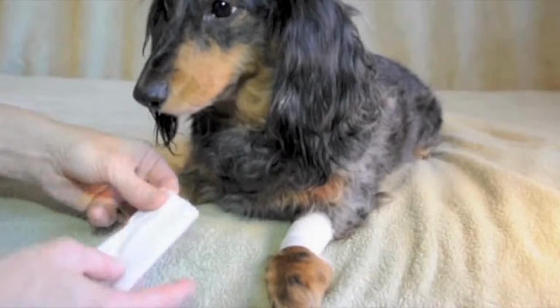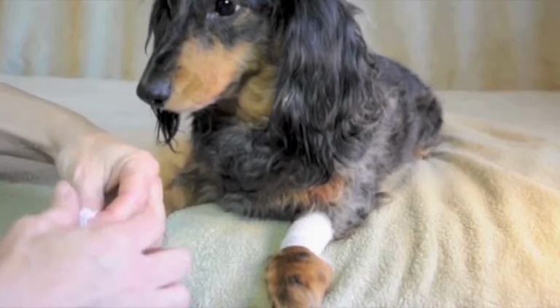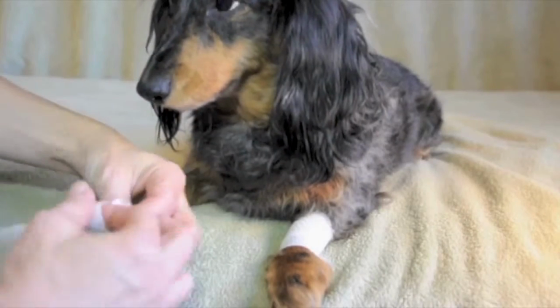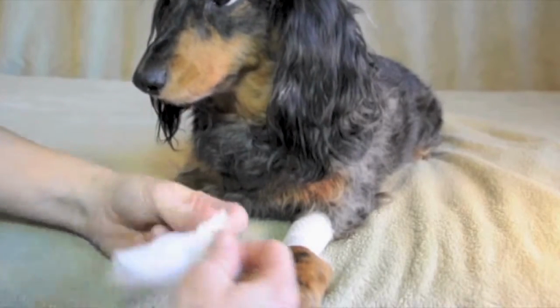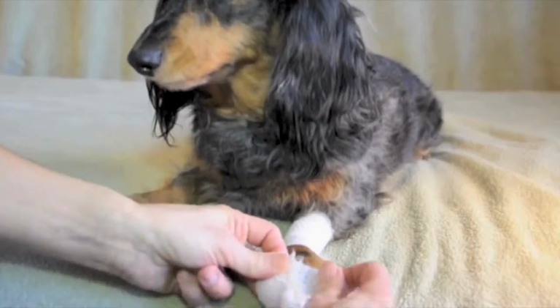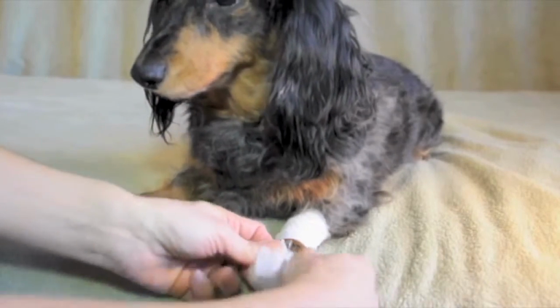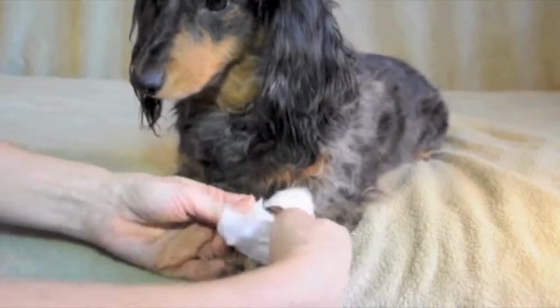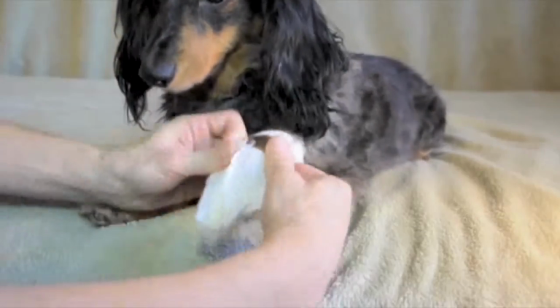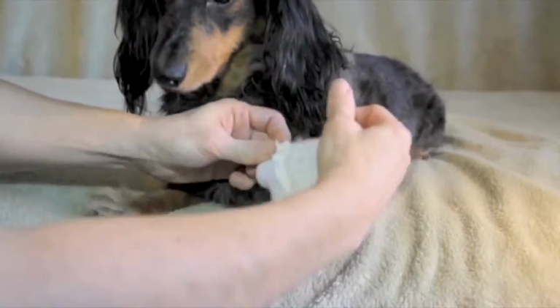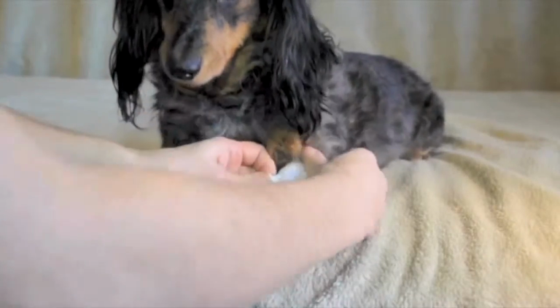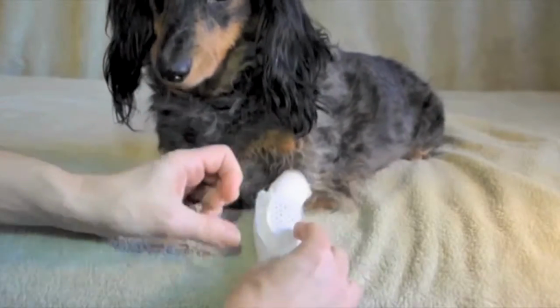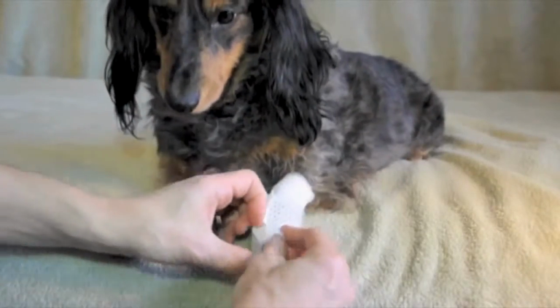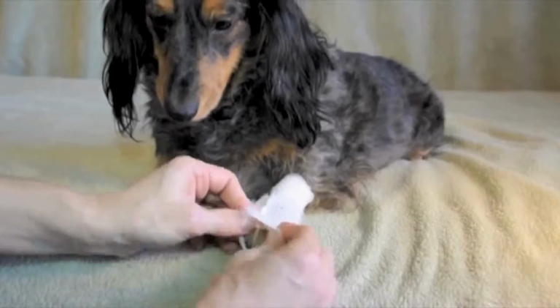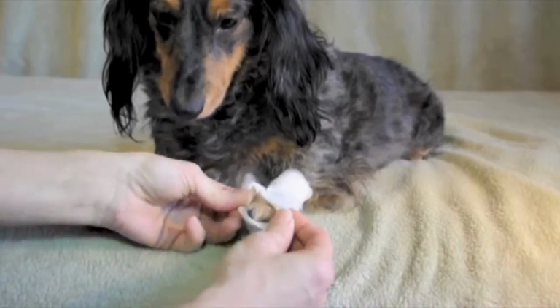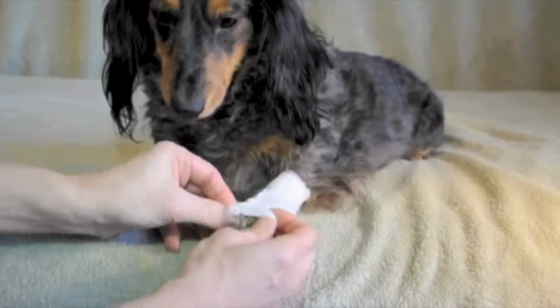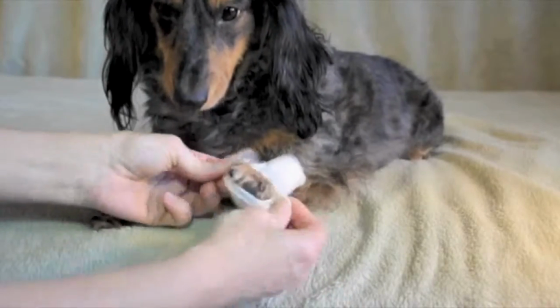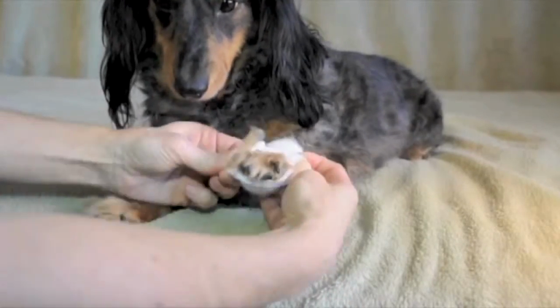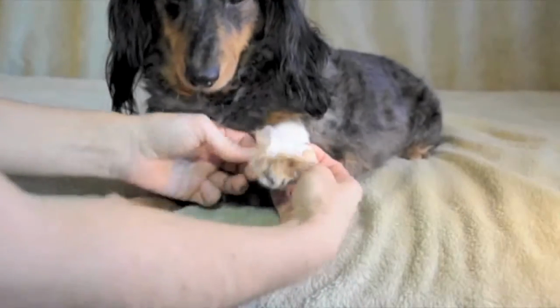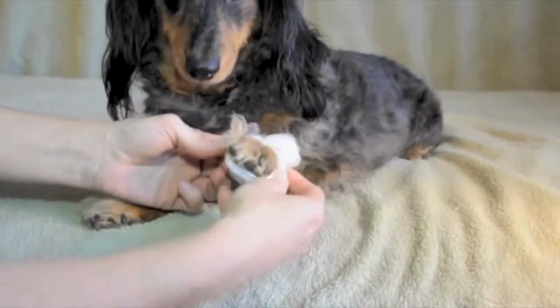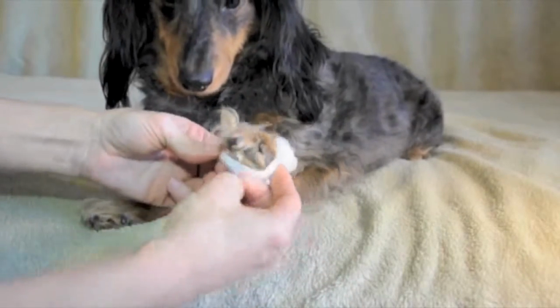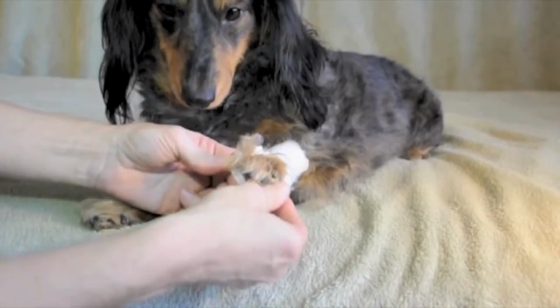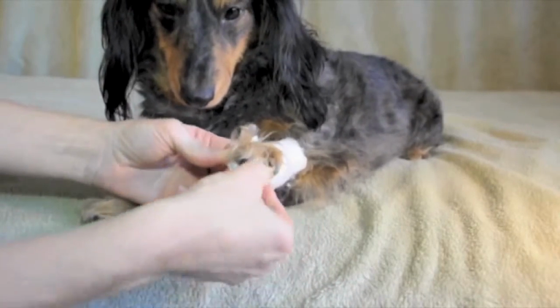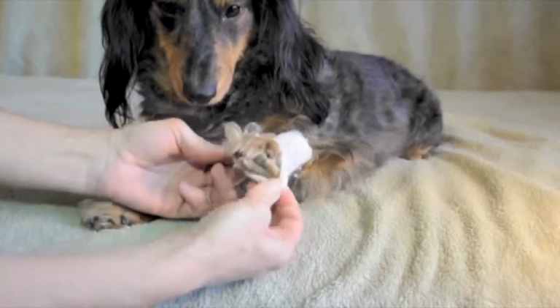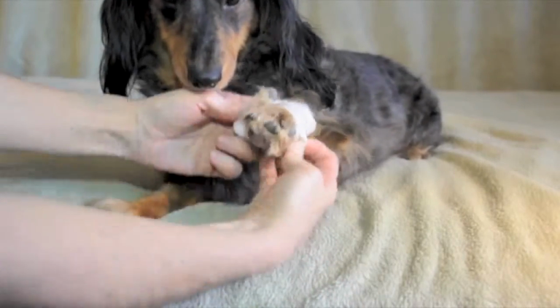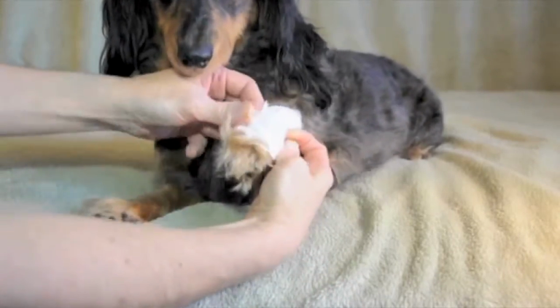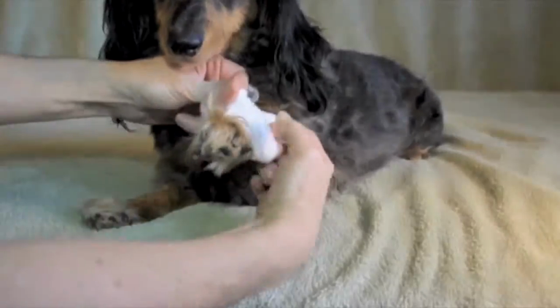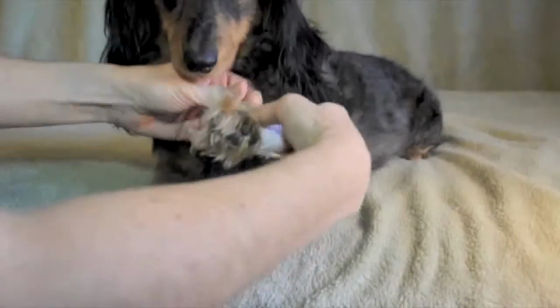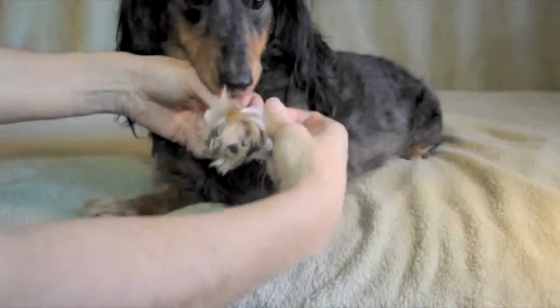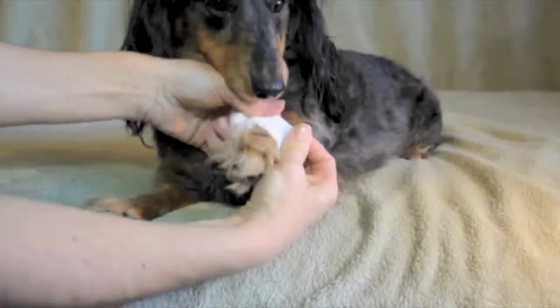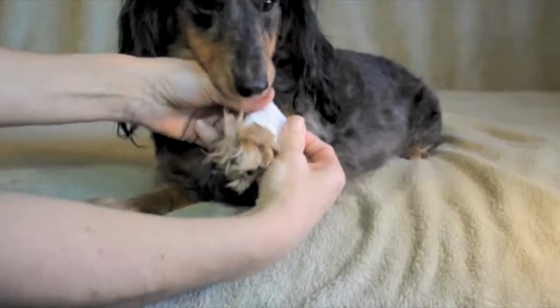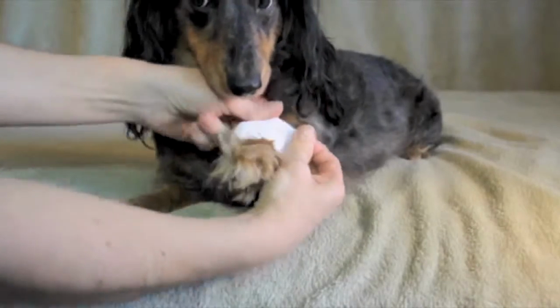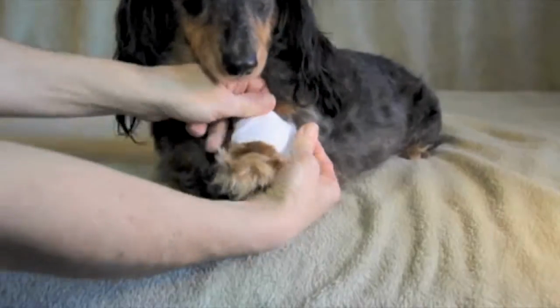Take the bandage cover and slip it over the dog's paw with the non-slip grip facing outward. Then grab the end closest to the dog's paw and turn it inside out so that the non-slip grip is now facing the inside of the bandage.